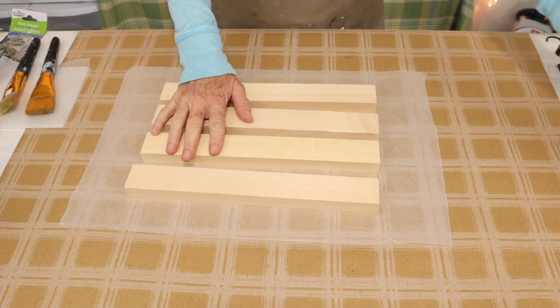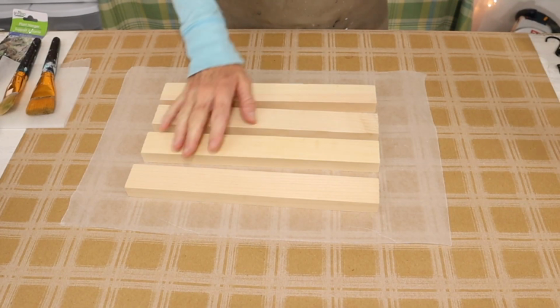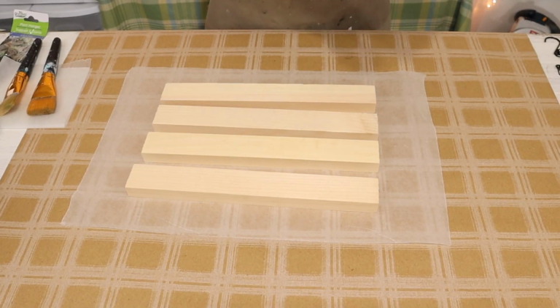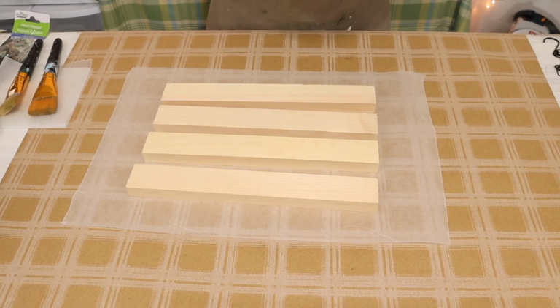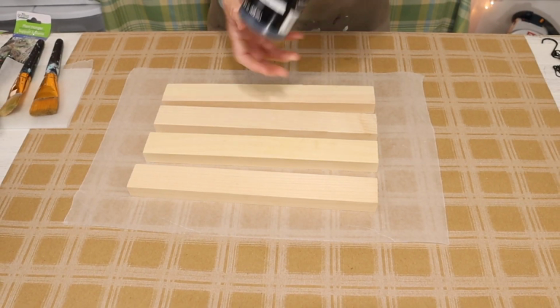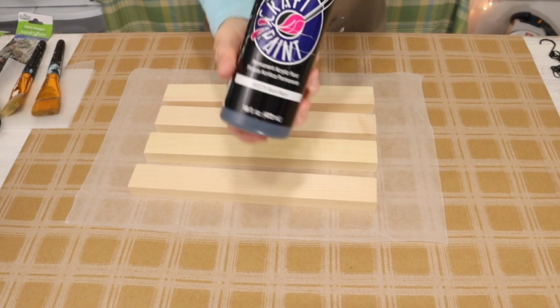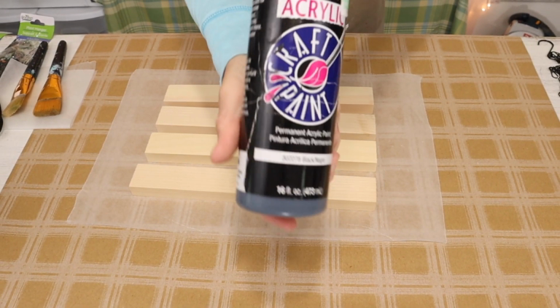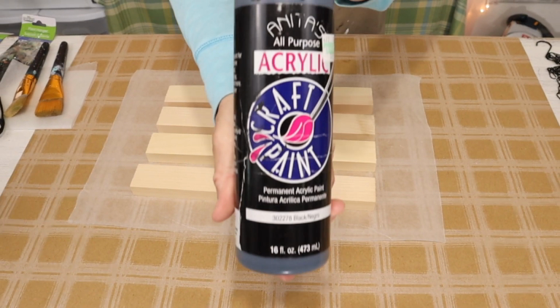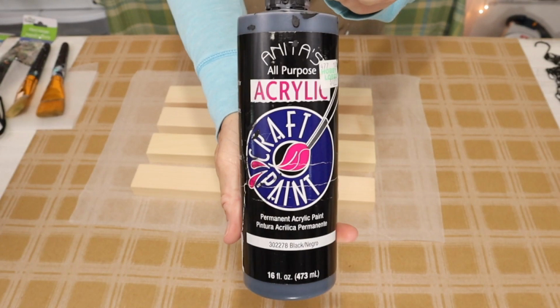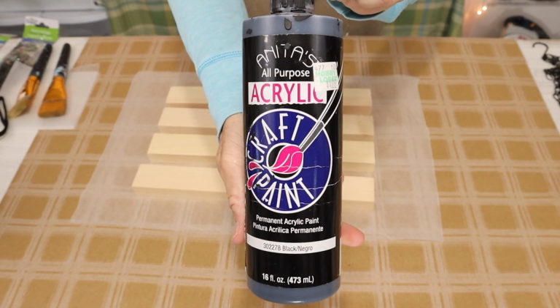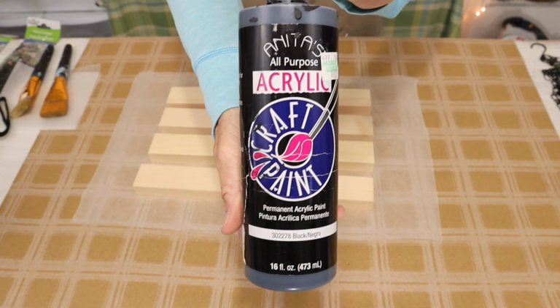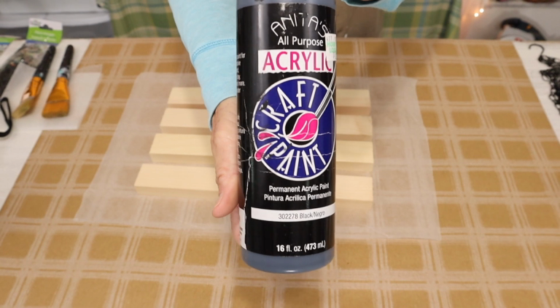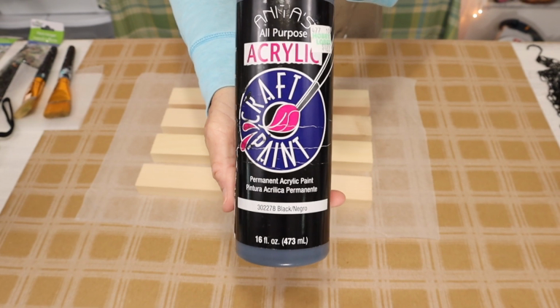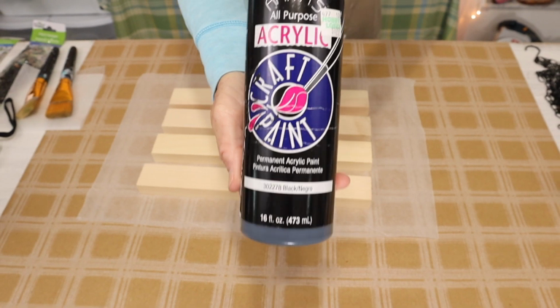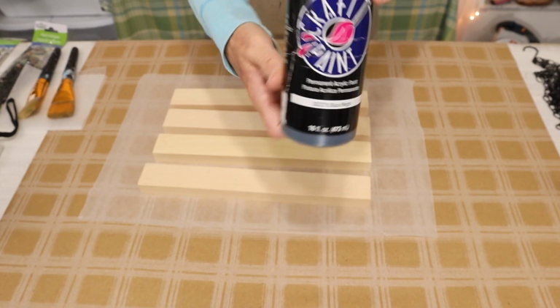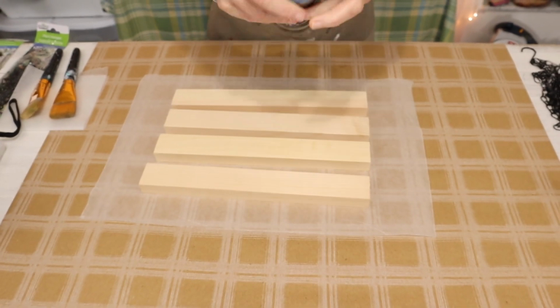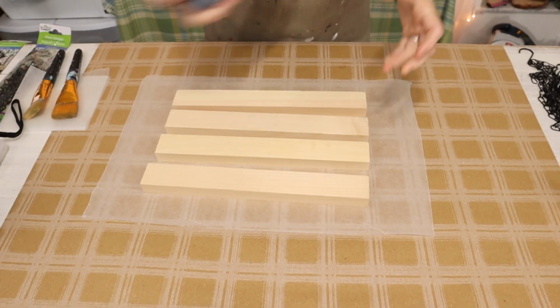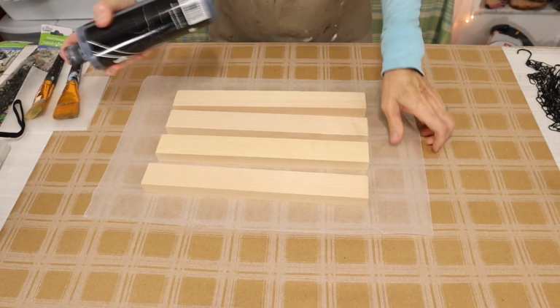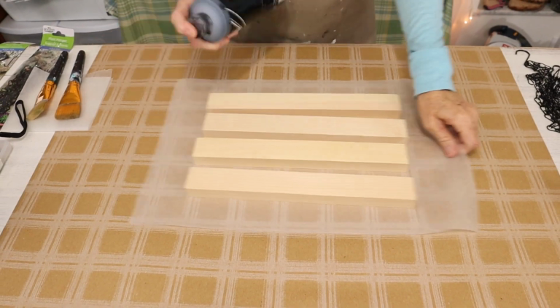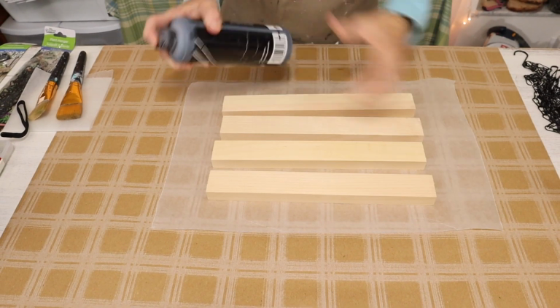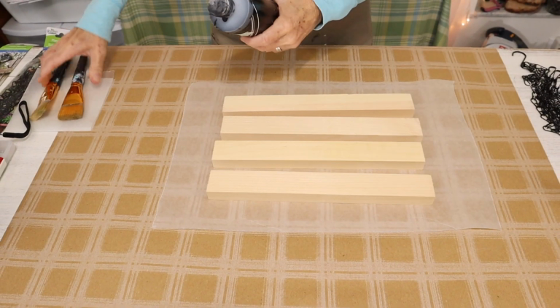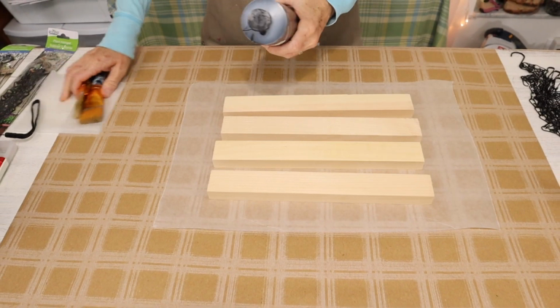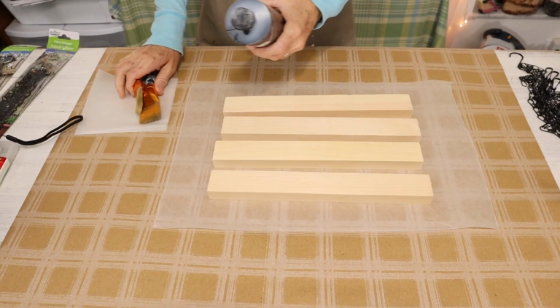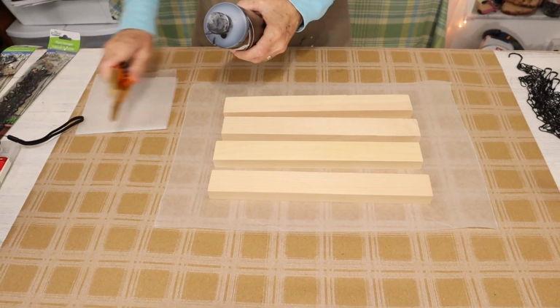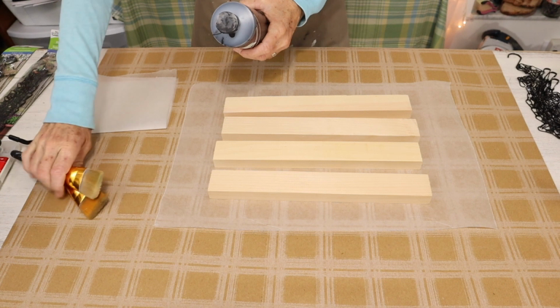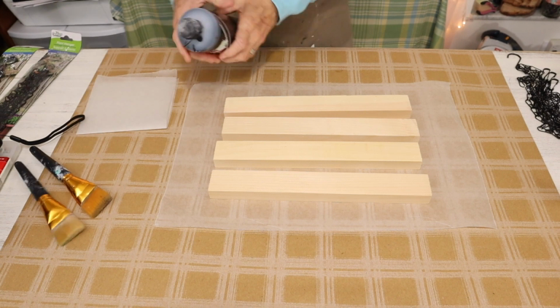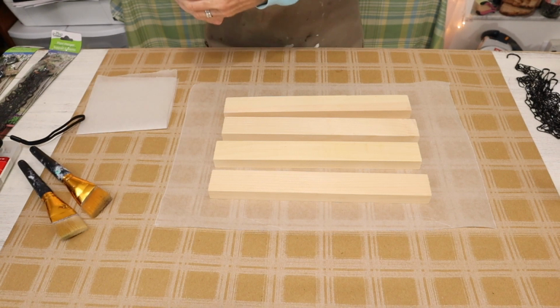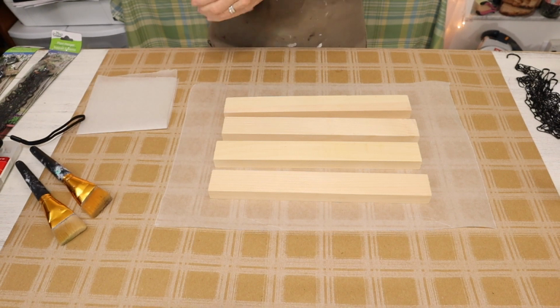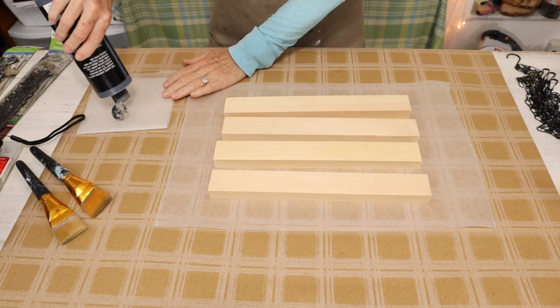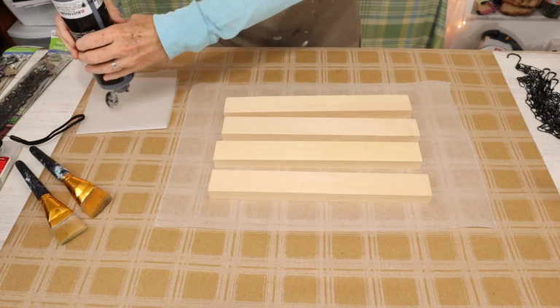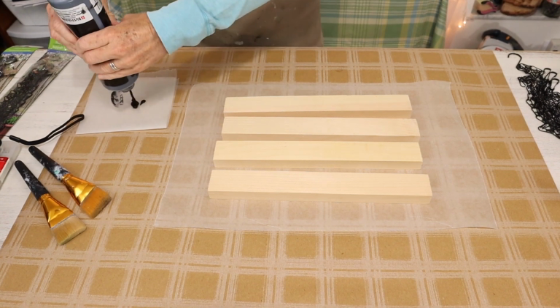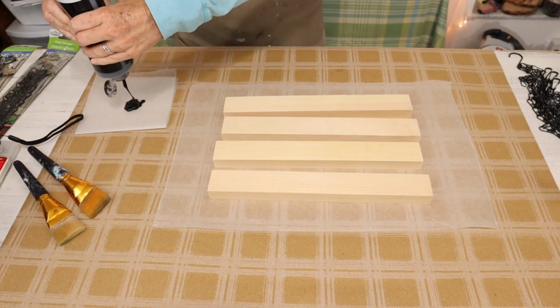To begin our project we're going to need four of these 1x2s that measure 12 inches long from the Dollar Tree and some black paint. I'm going to be using this black by Anidus and it can be found at Hobby Lobby.